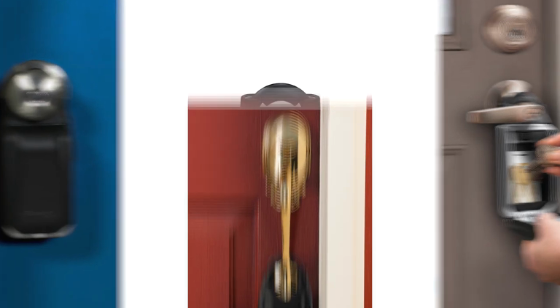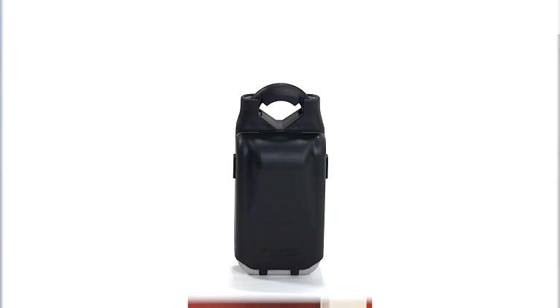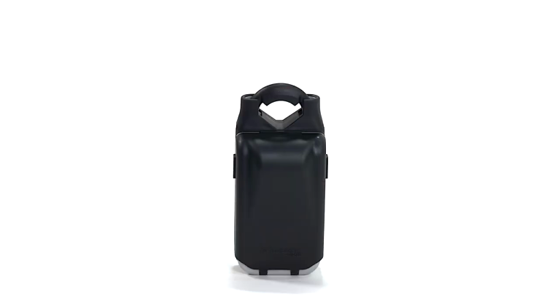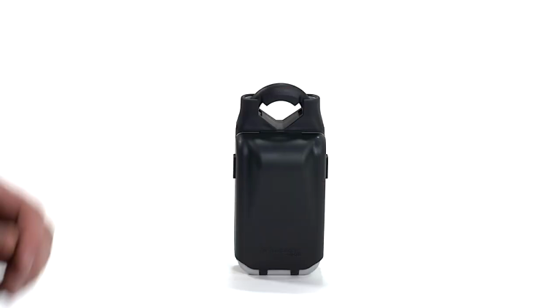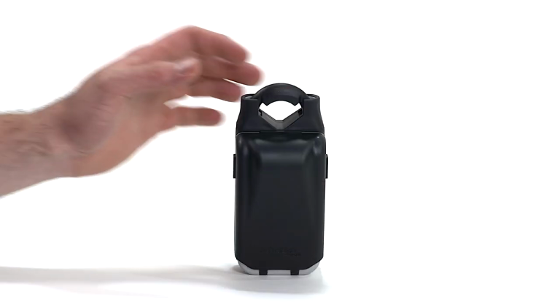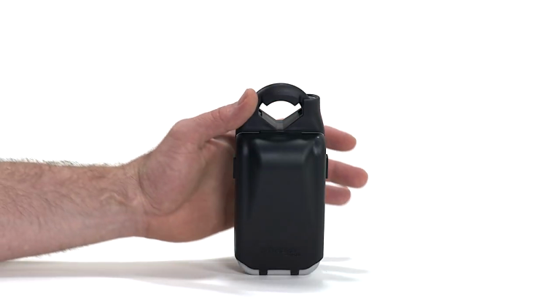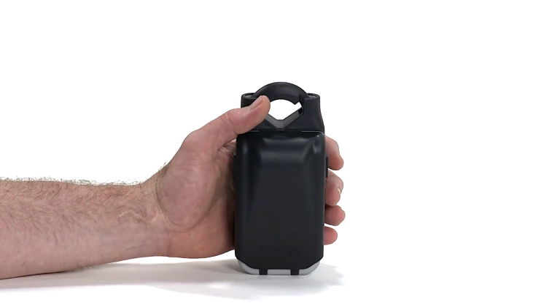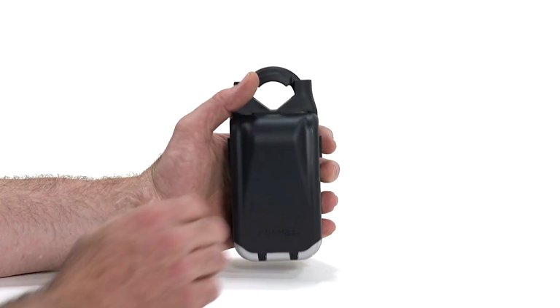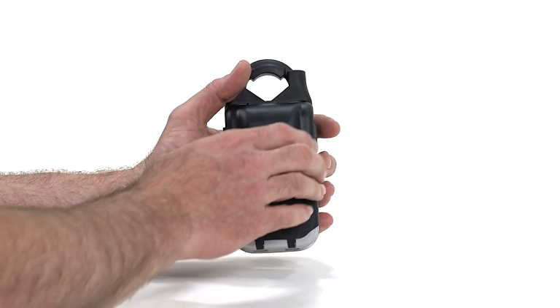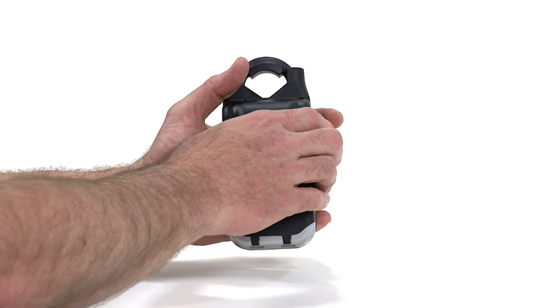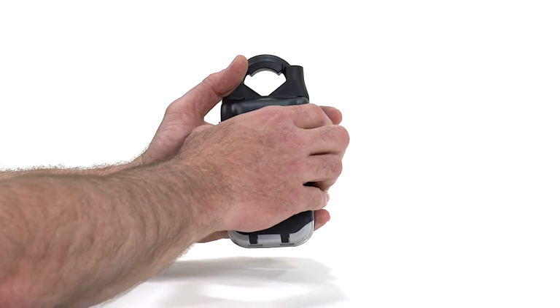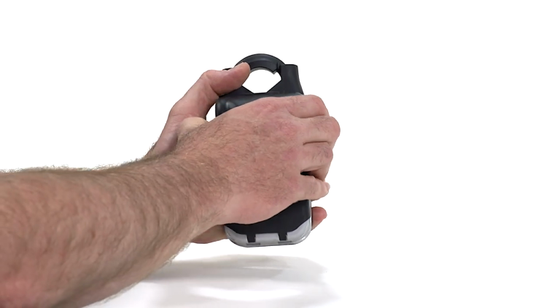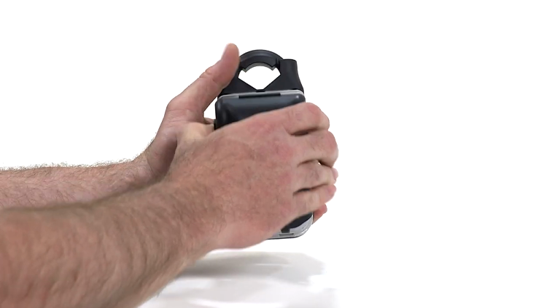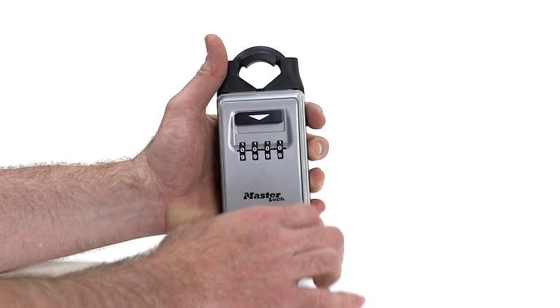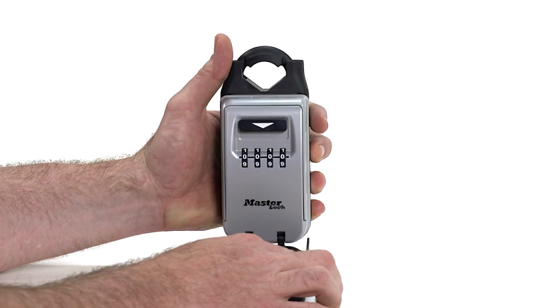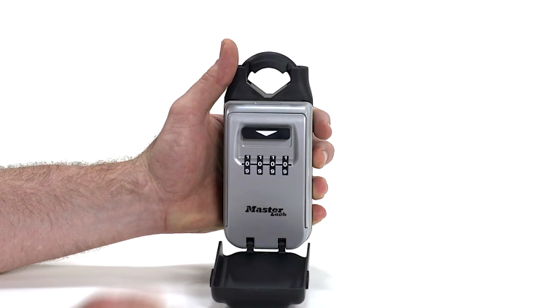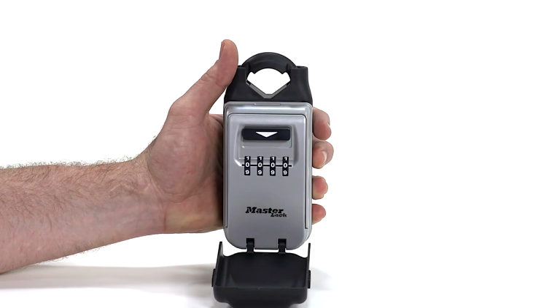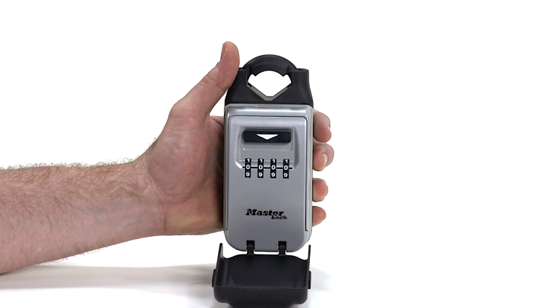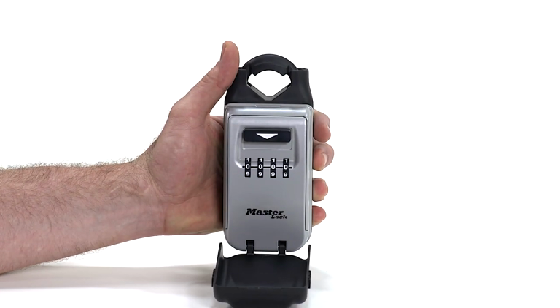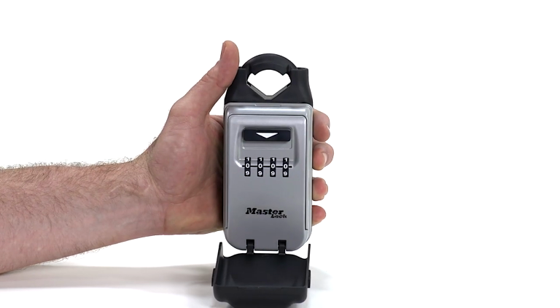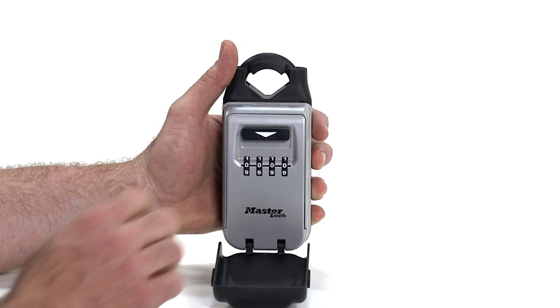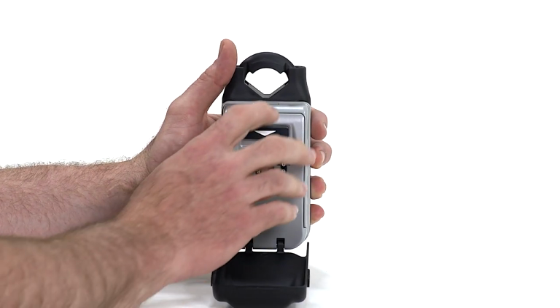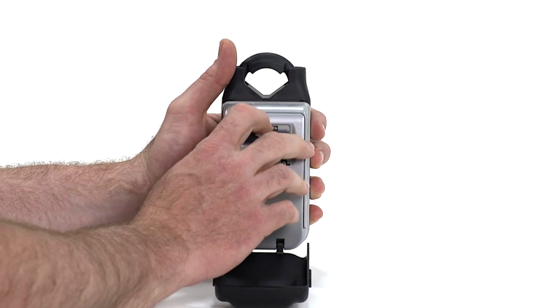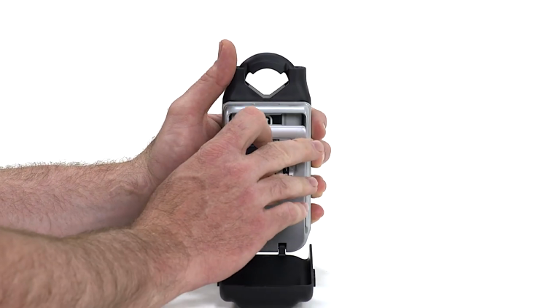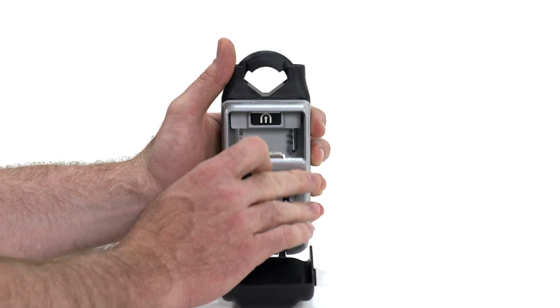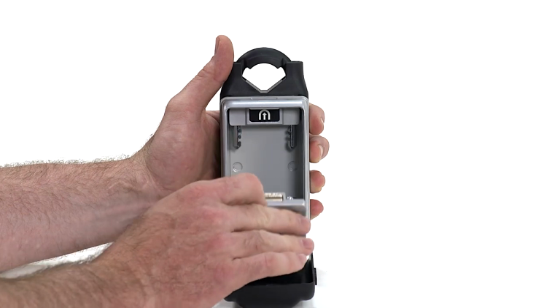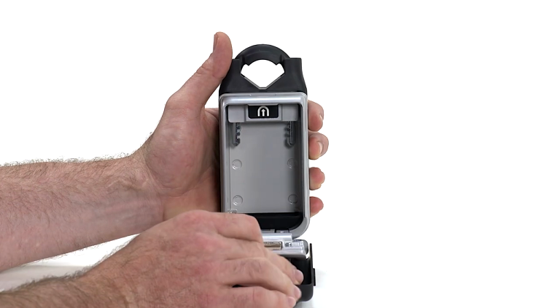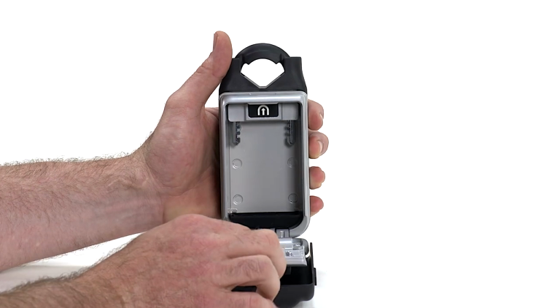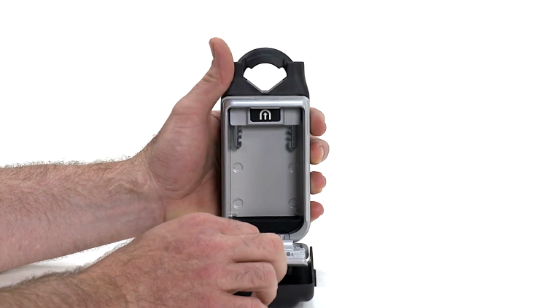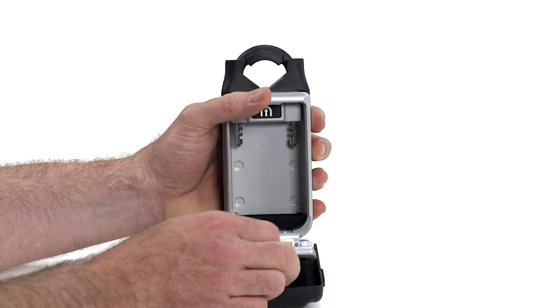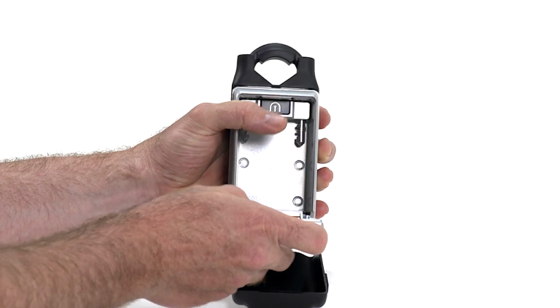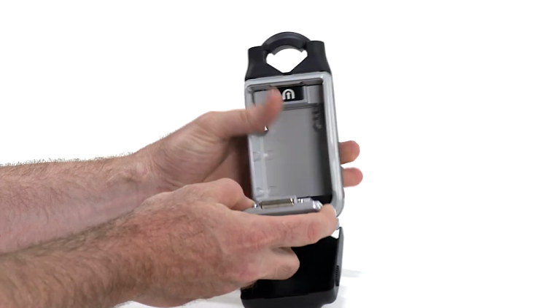To open the Universal Lockbox, pull open the weather cover. With the dial set to 0000, push the open lever down and open the lockbox door.